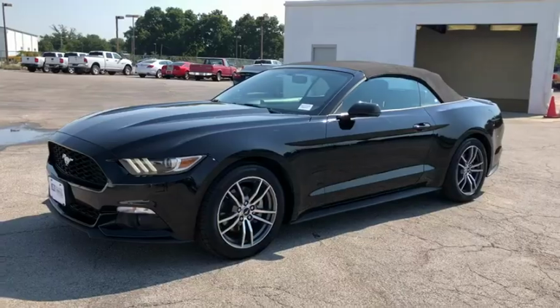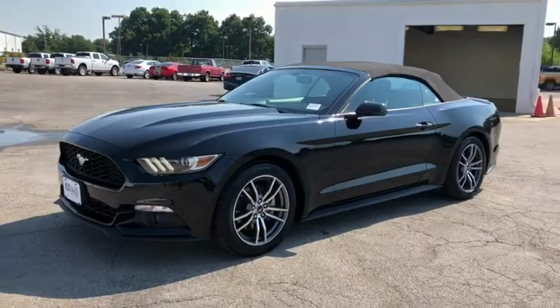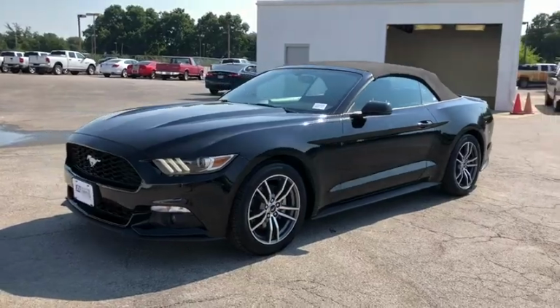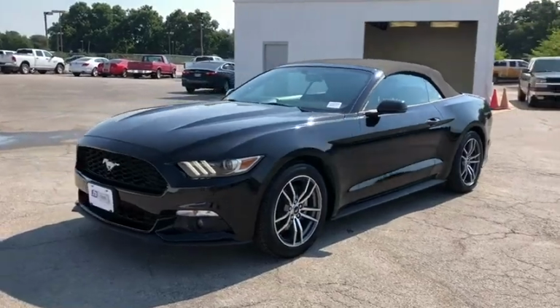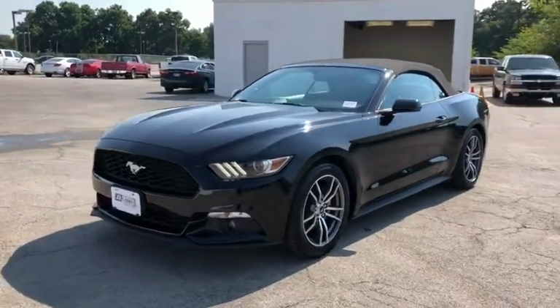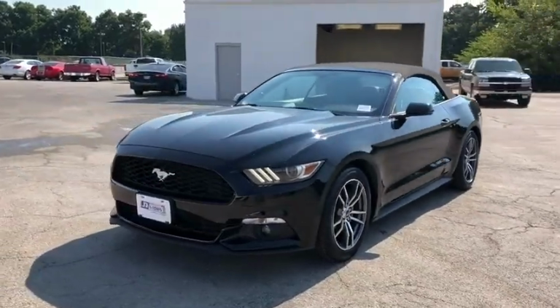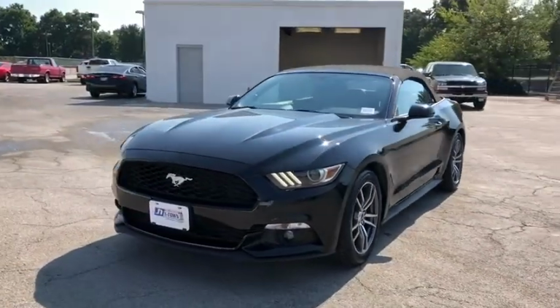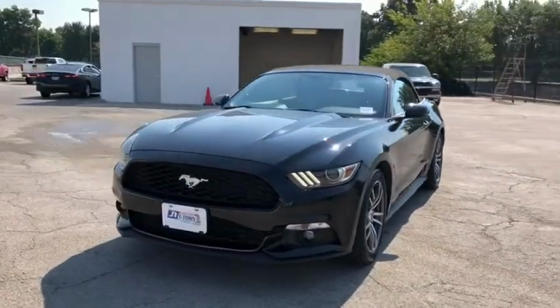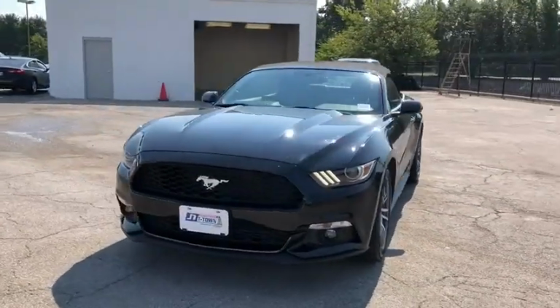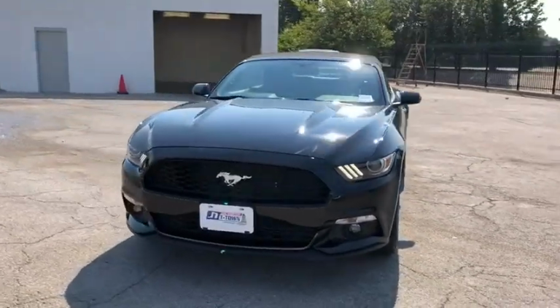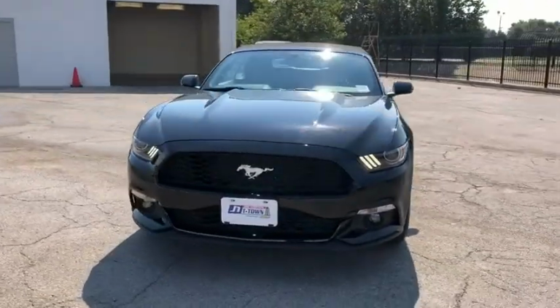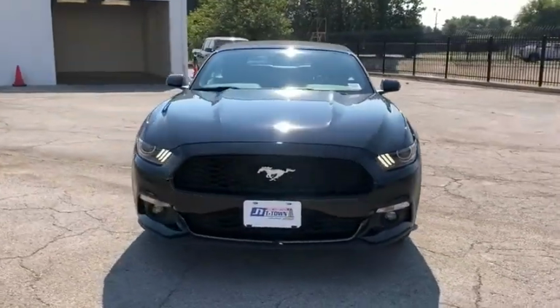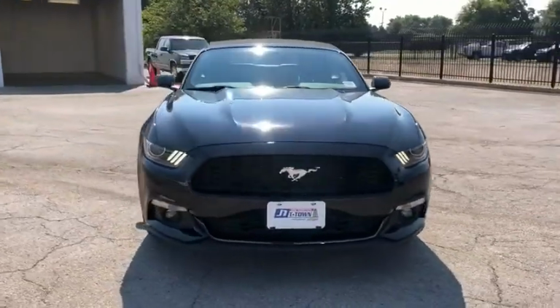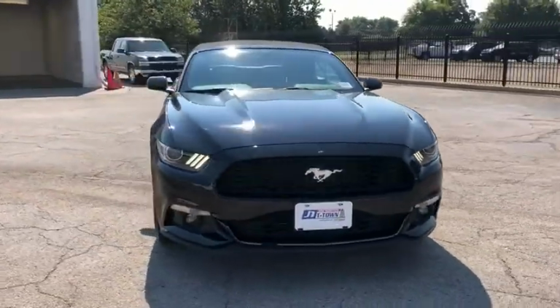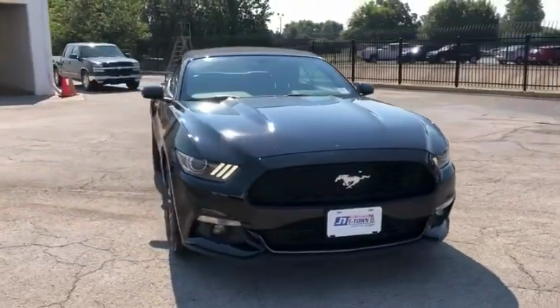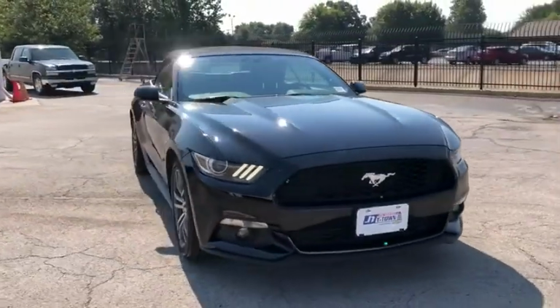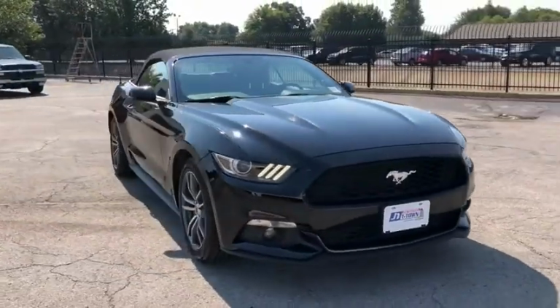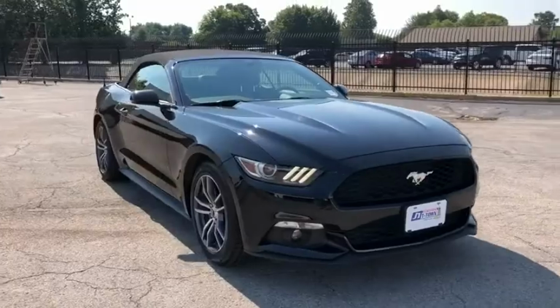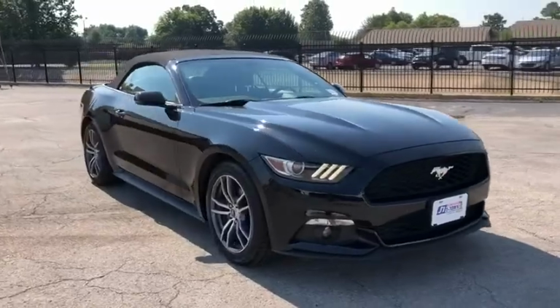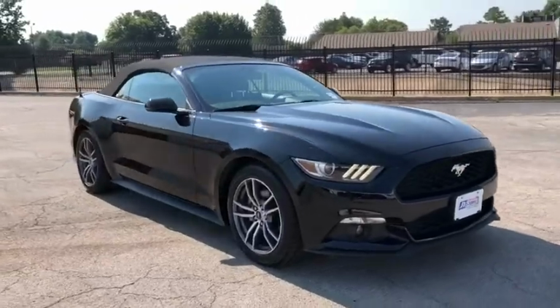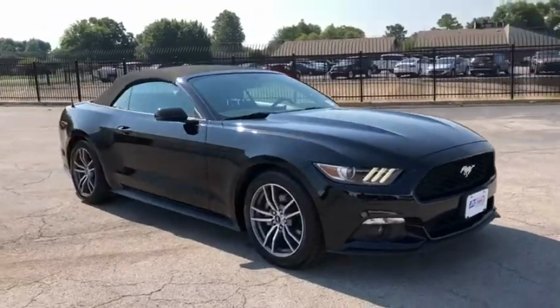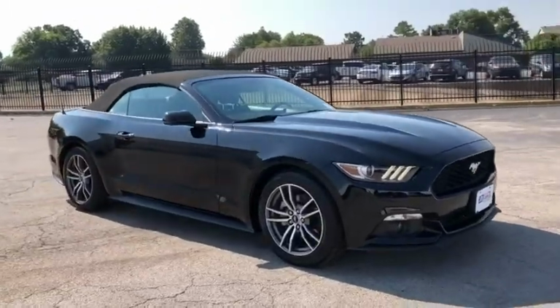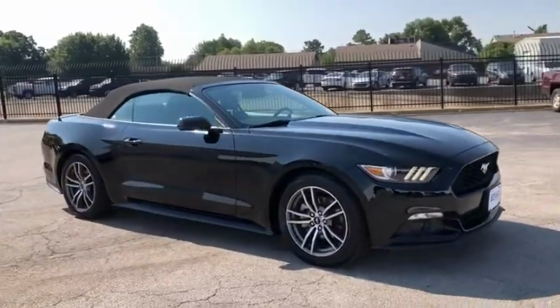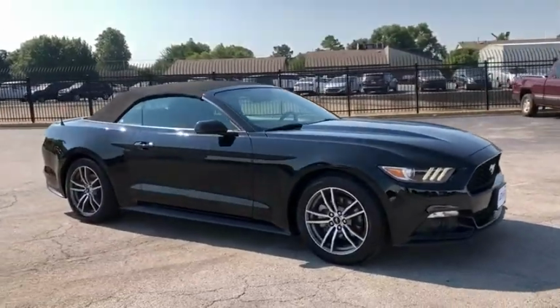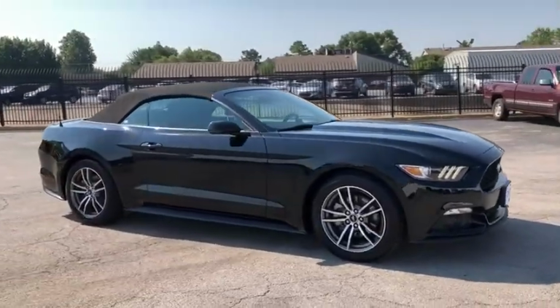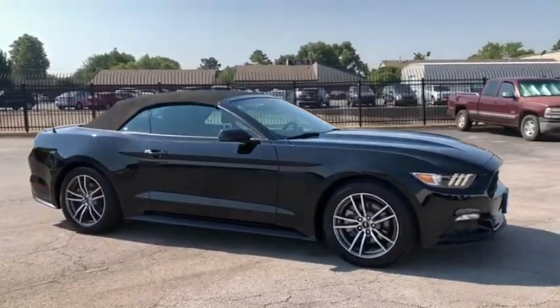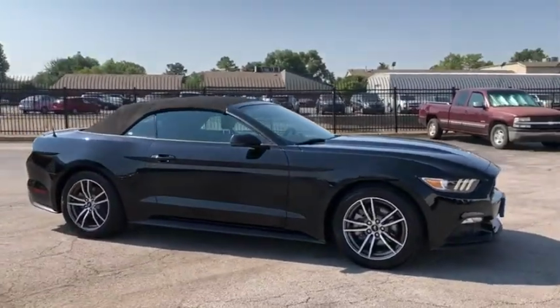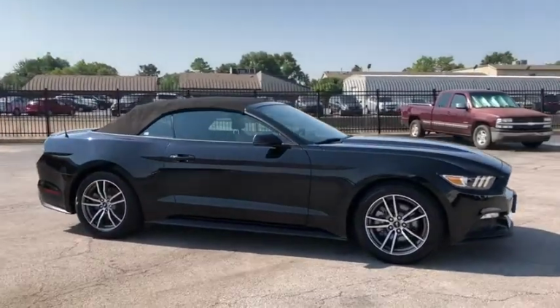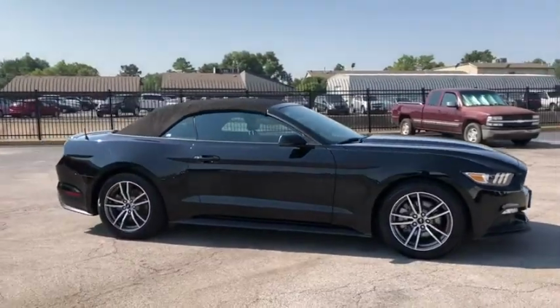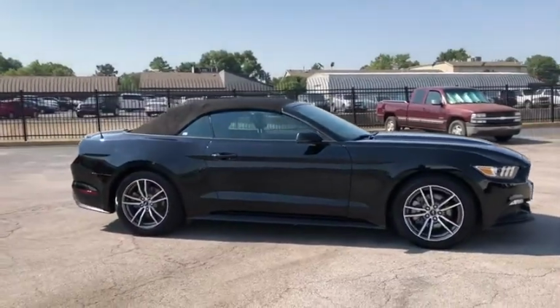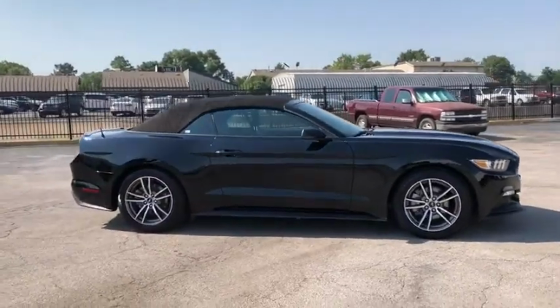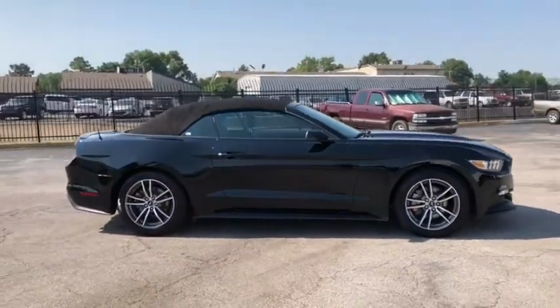Take a ride in the 2016 Ford Mustang. The Mustang is race-worthy and ready for the track. This vehicle has less than 30,000 miles.